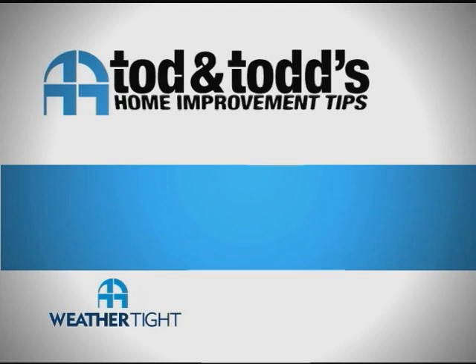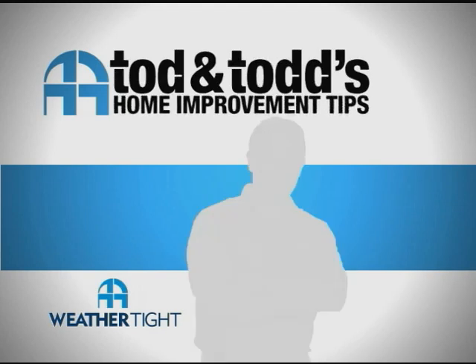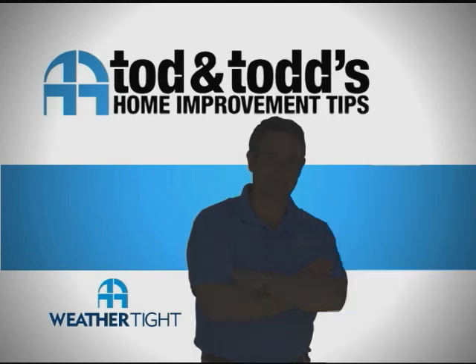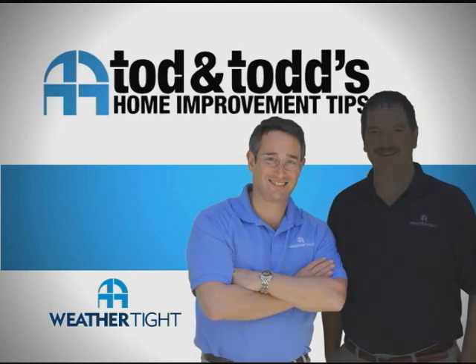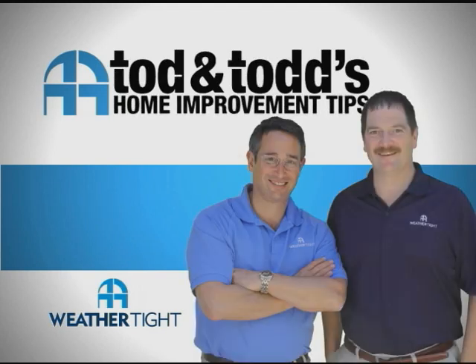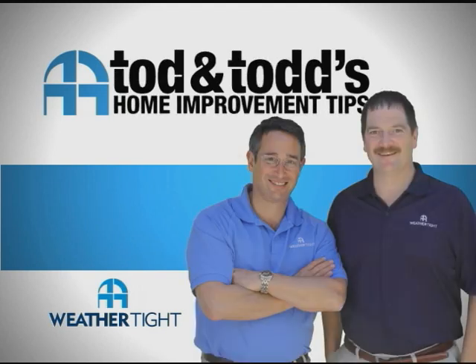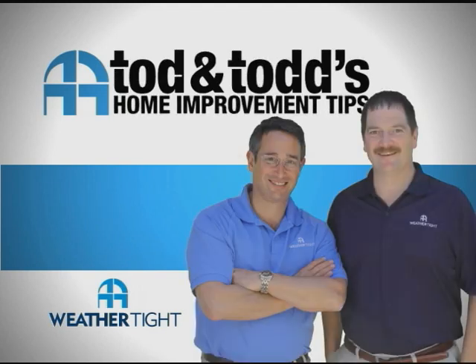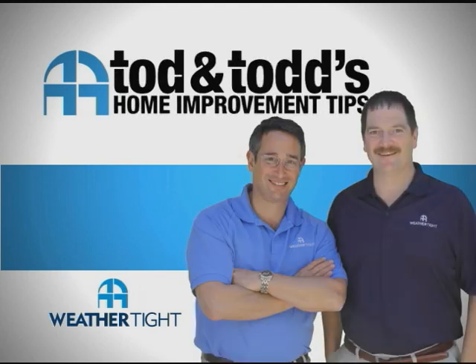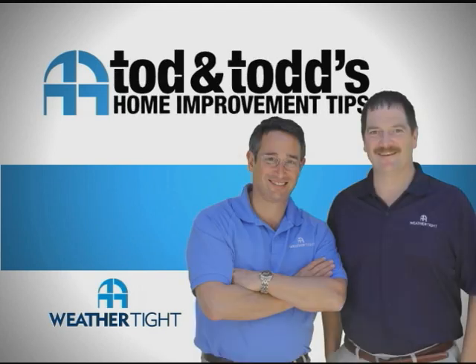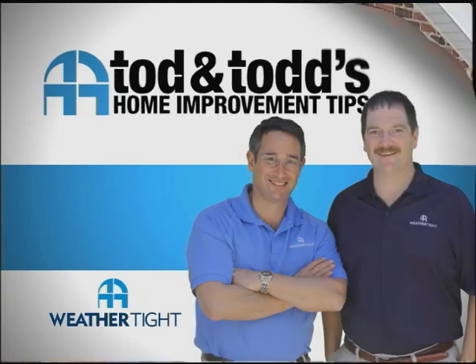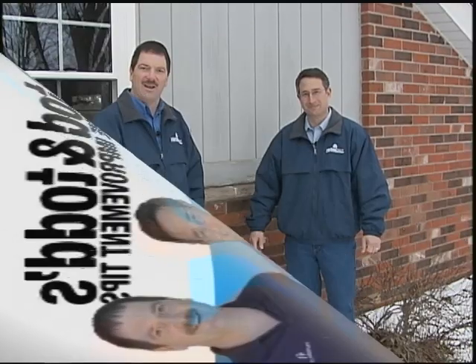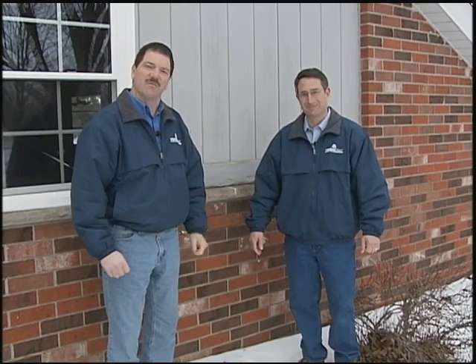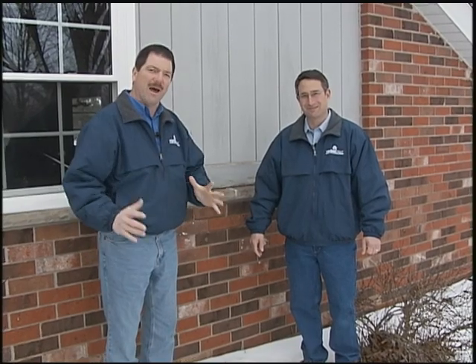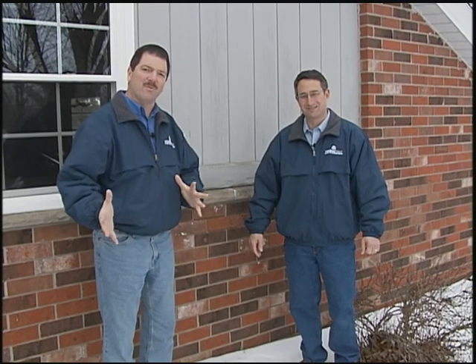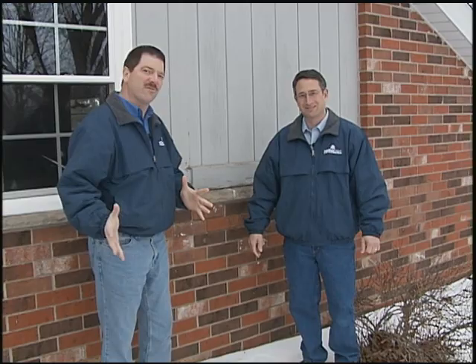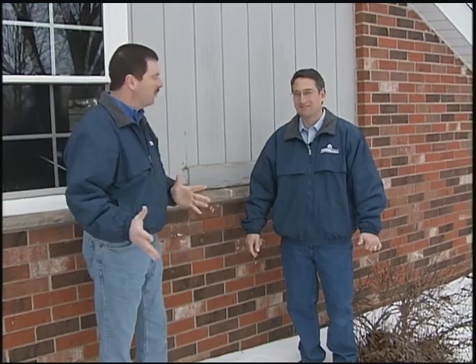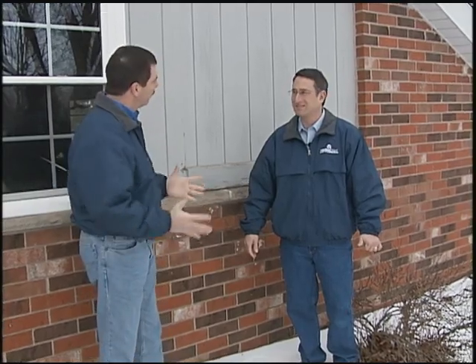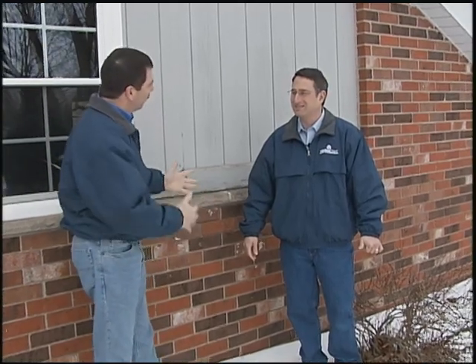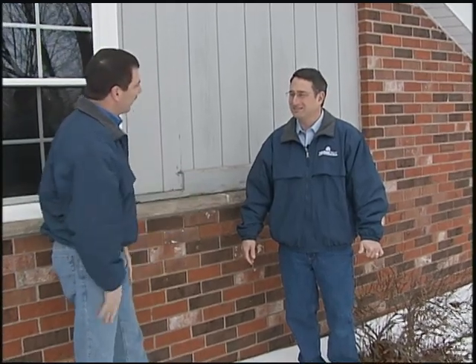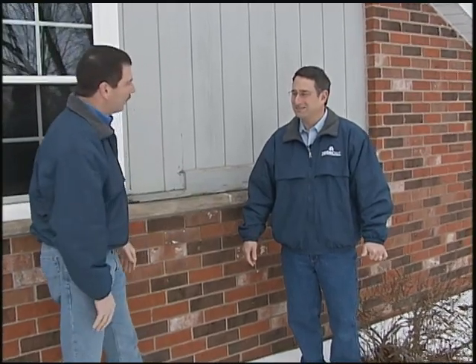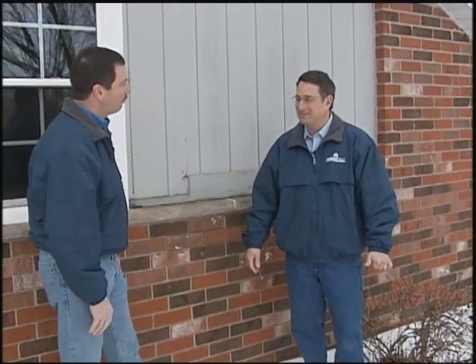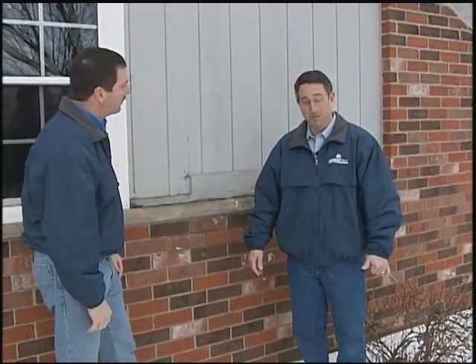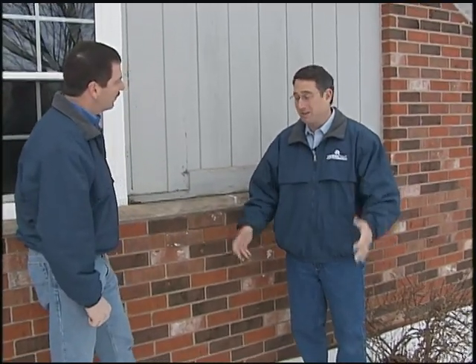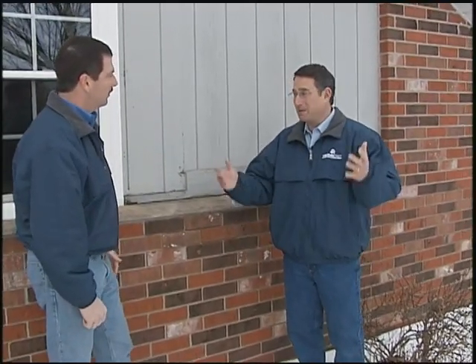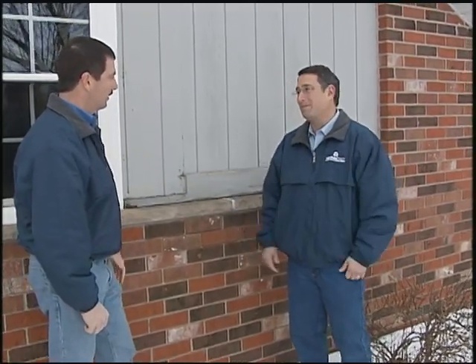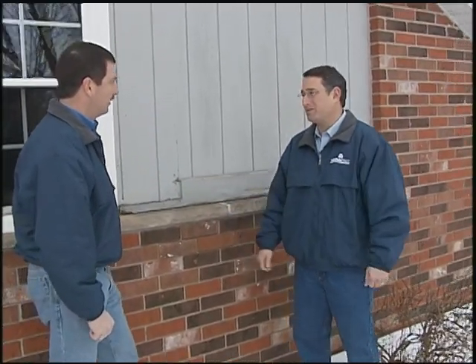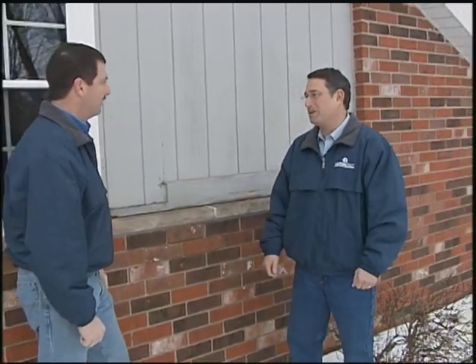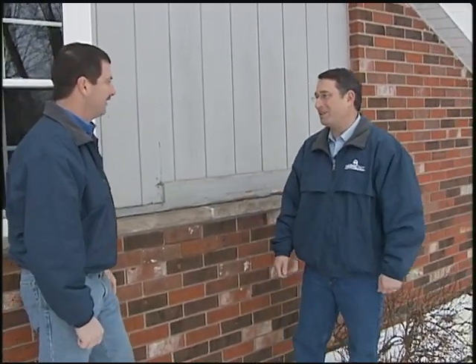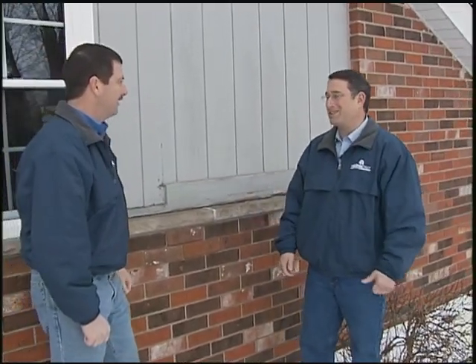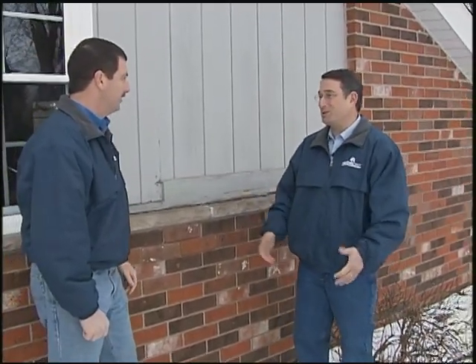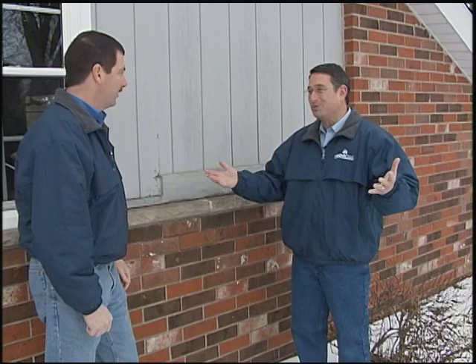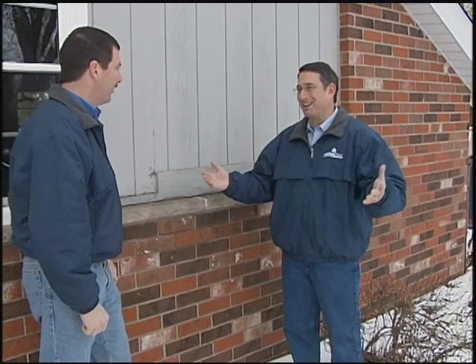Here's another home improvement tip from Todd and Todd. So Todd, what's the best time of the year to replace siding on a home? Really, the best time to replace your siding is when you need new siding.